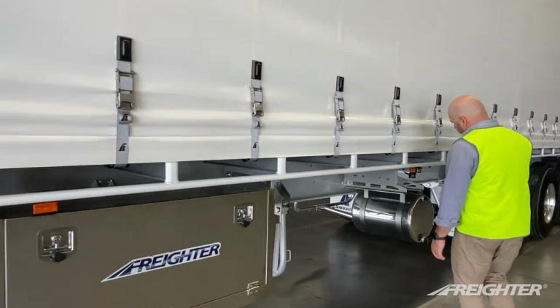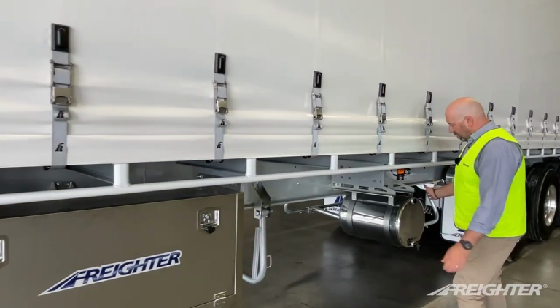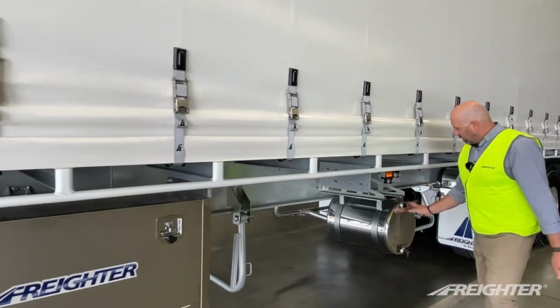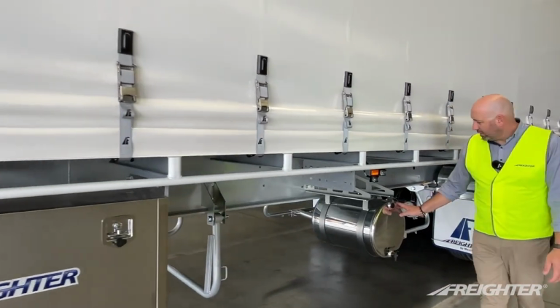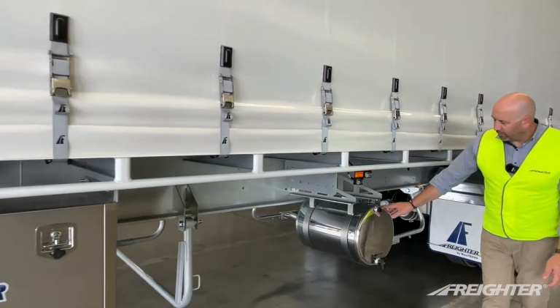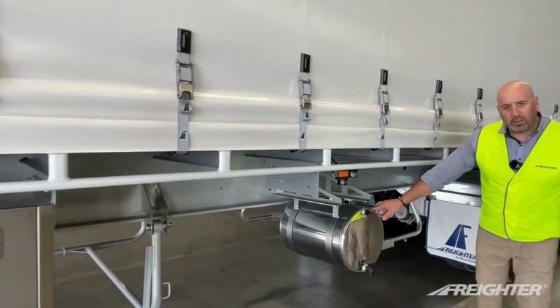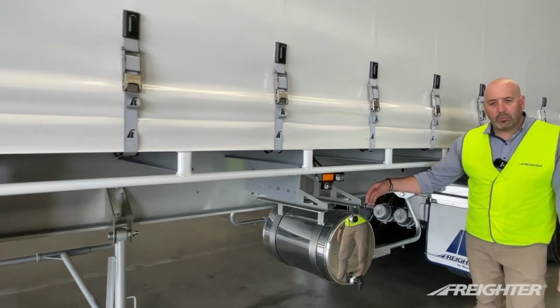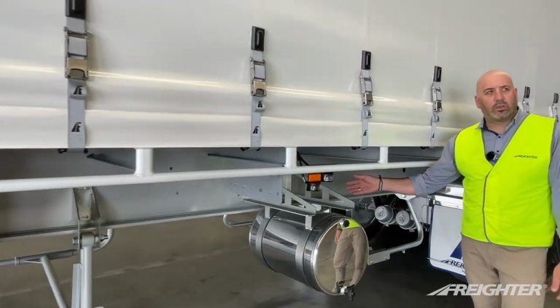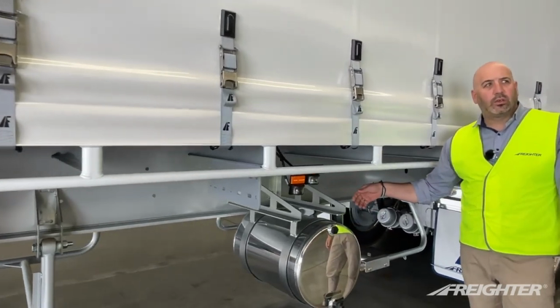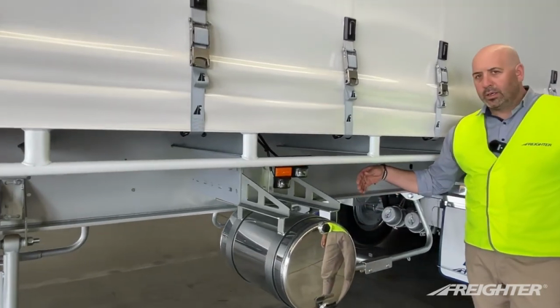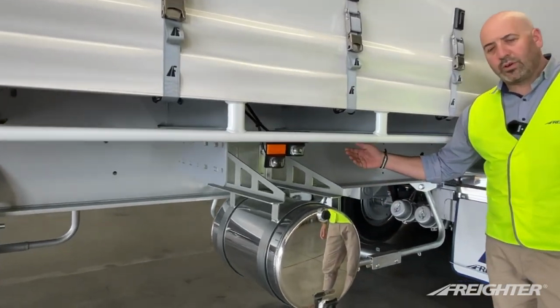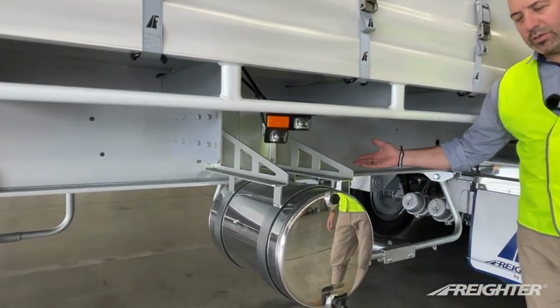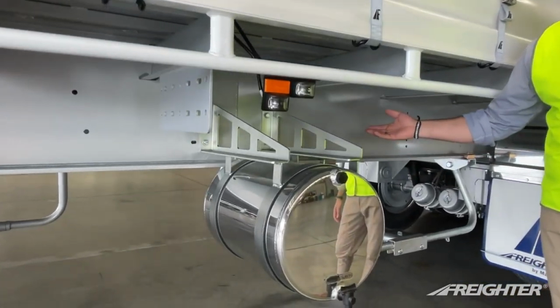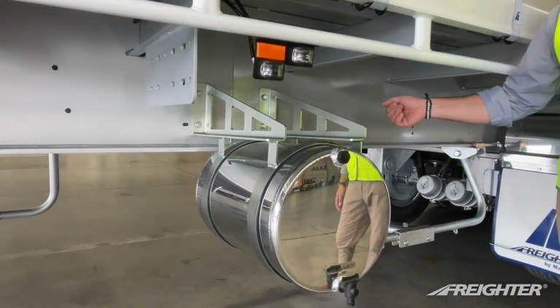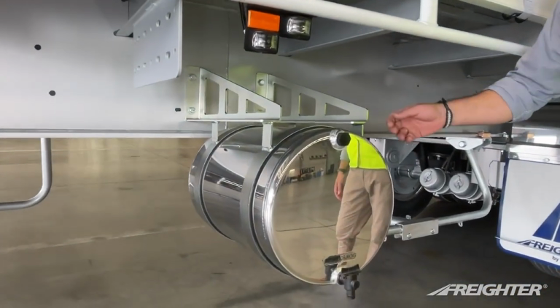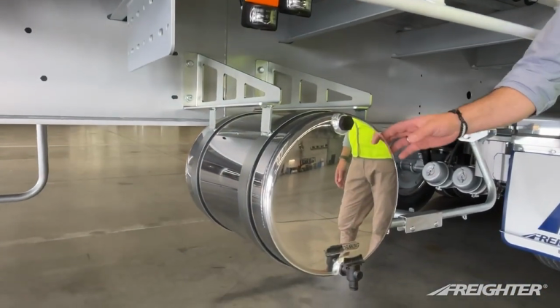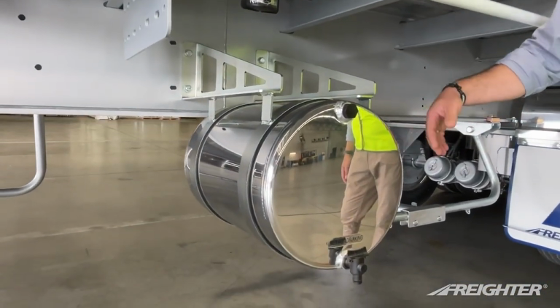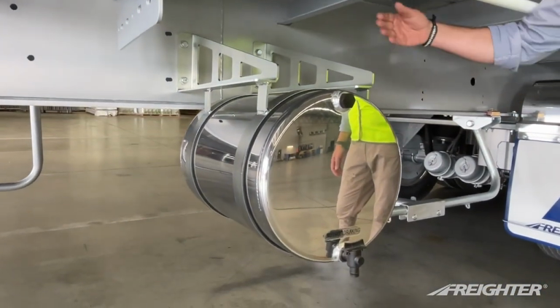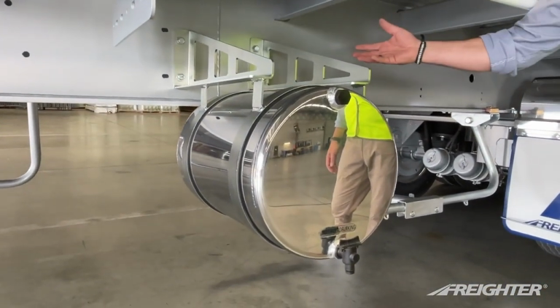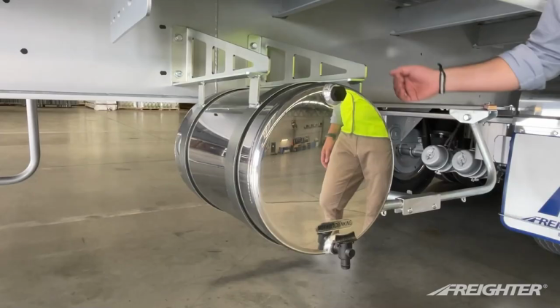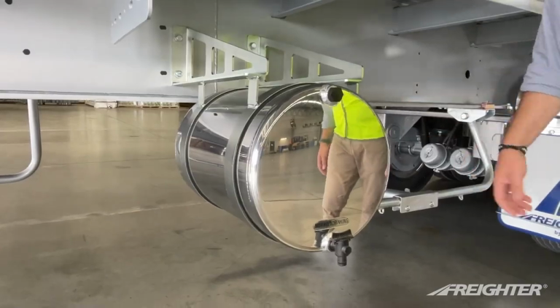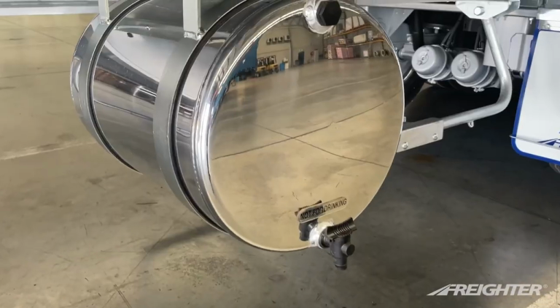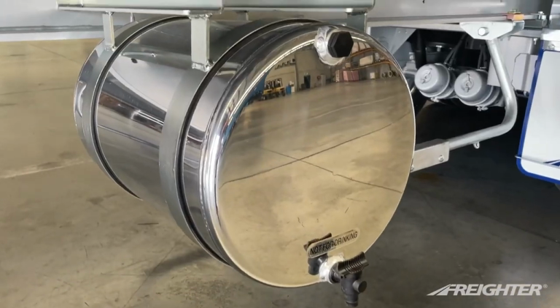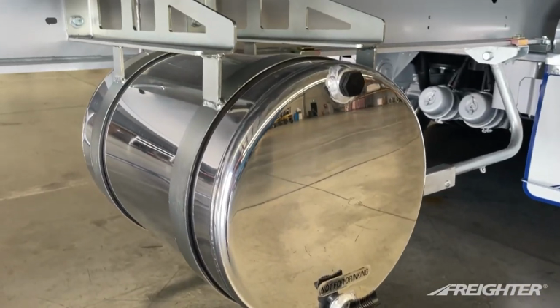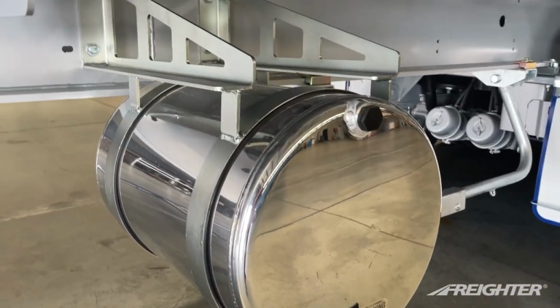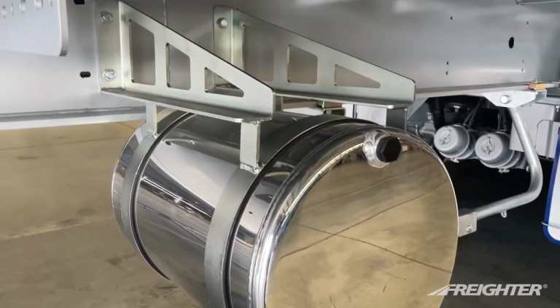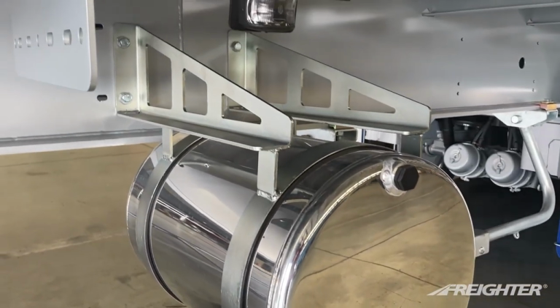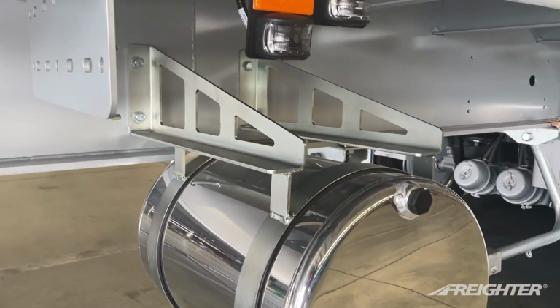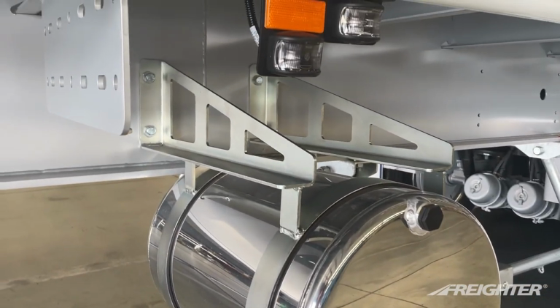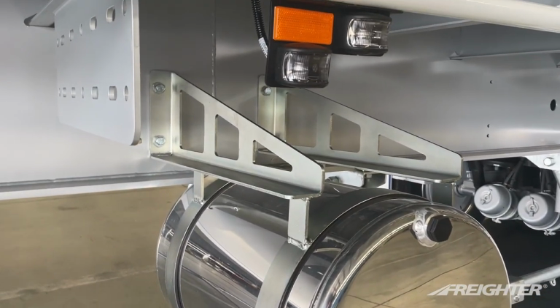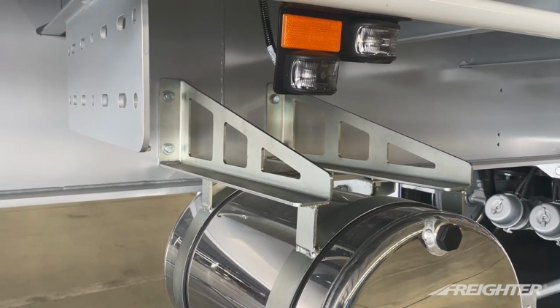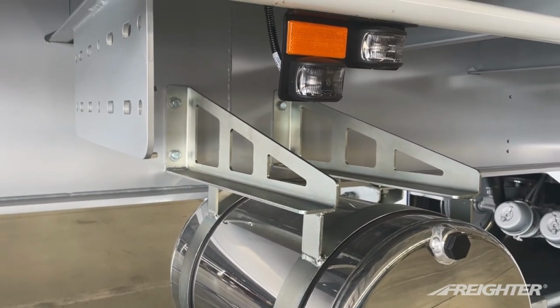Aluminium water tank. We've got the flexibility of it being bolt-on, so if a trailer is ordered without a water tank, we can bolt it on. Also, if it's damaged, it's easier to replace — we don't have to weld, just bolt it on.